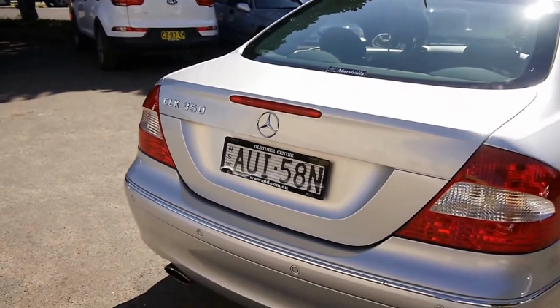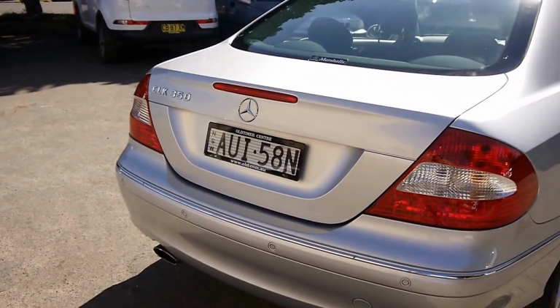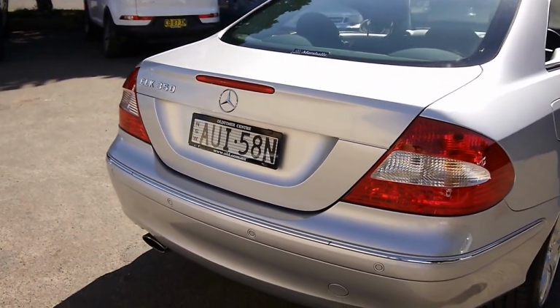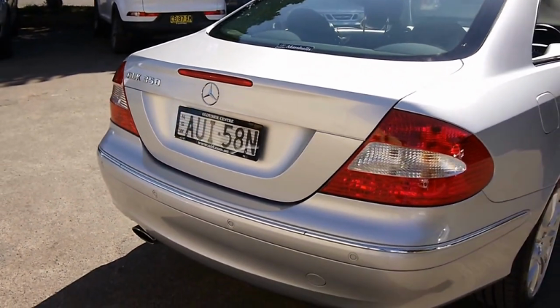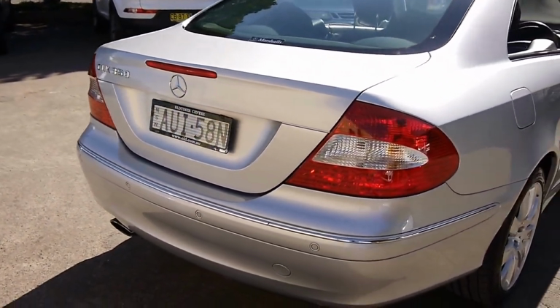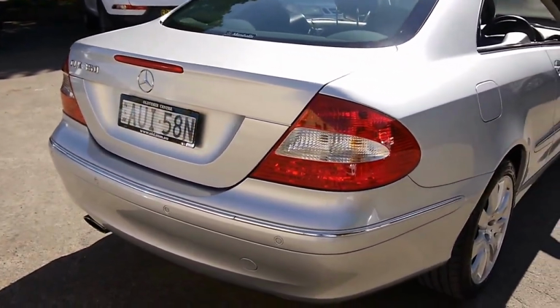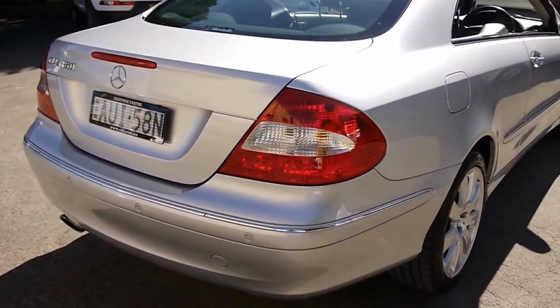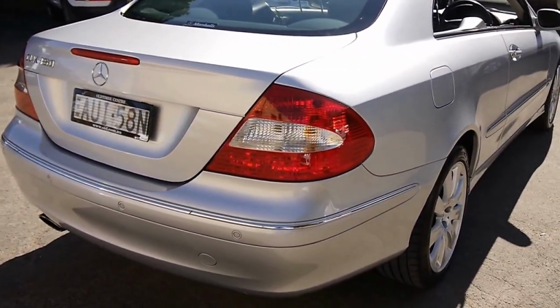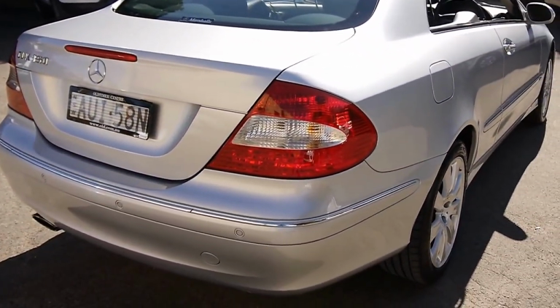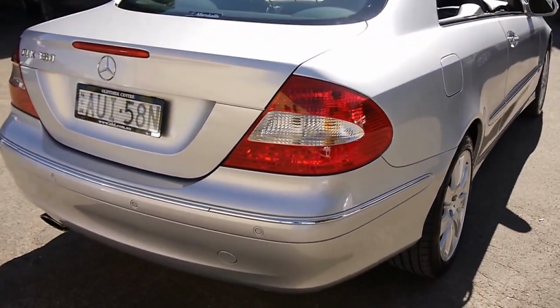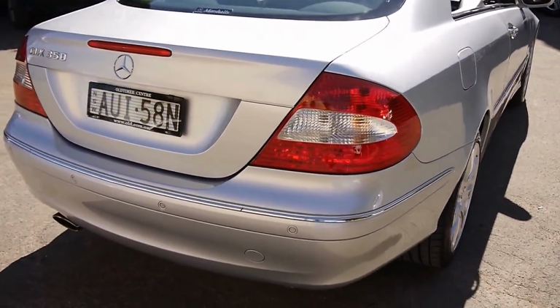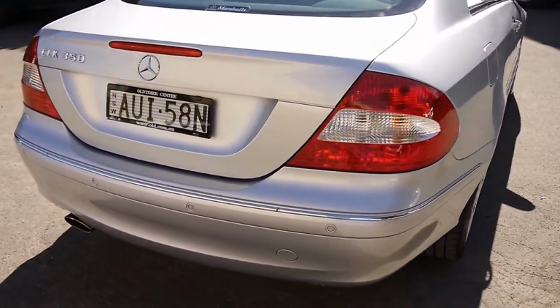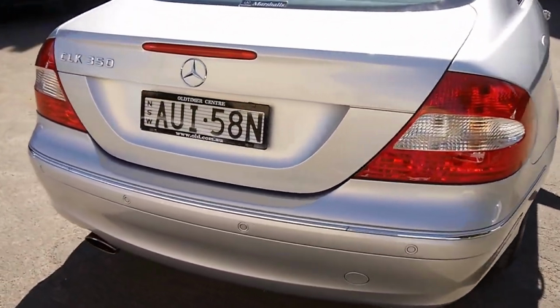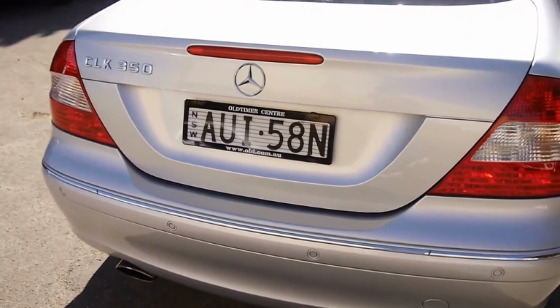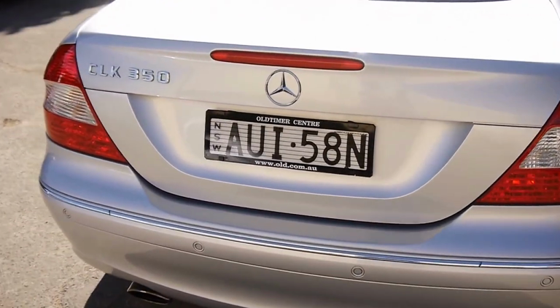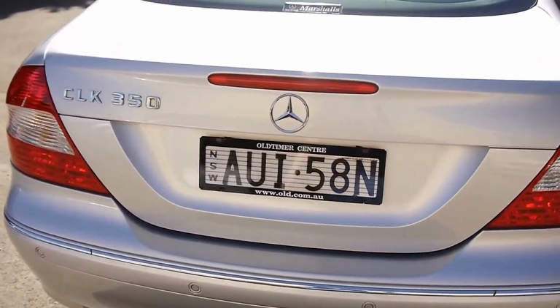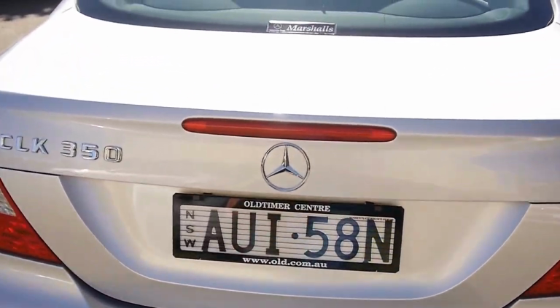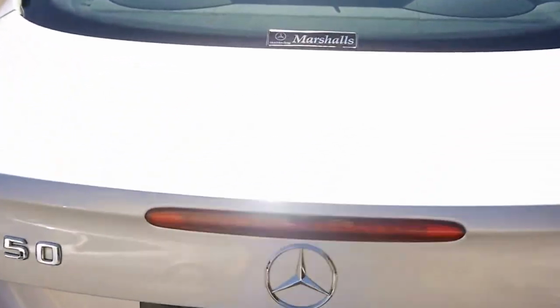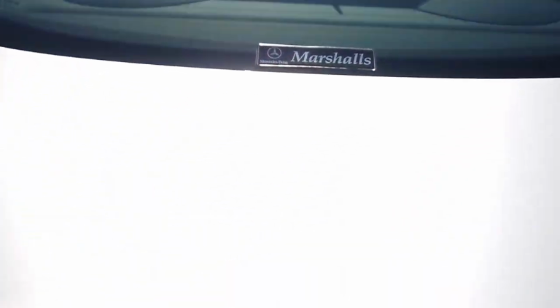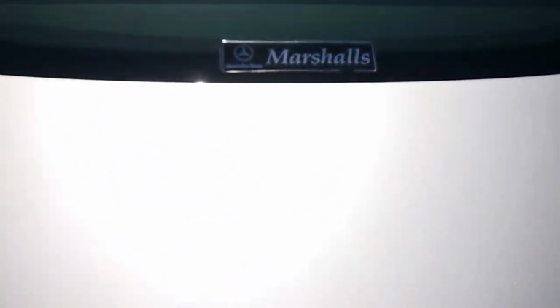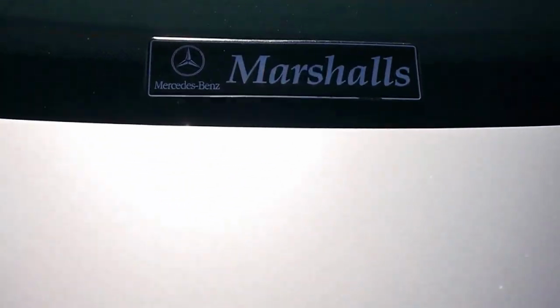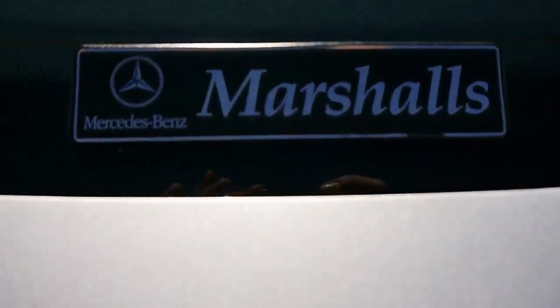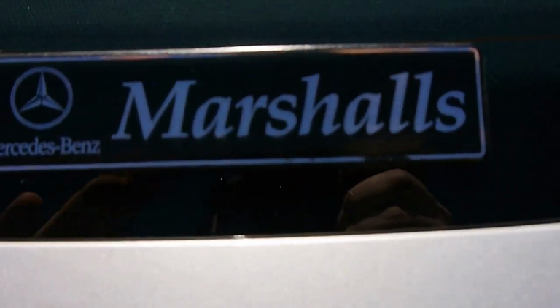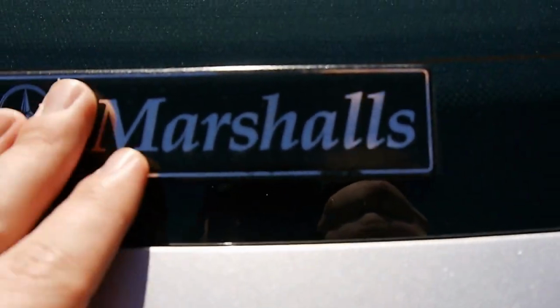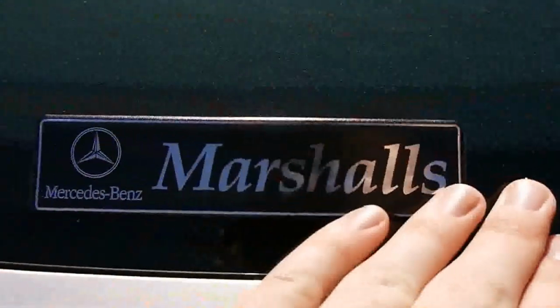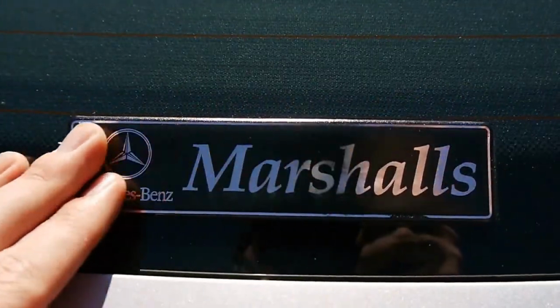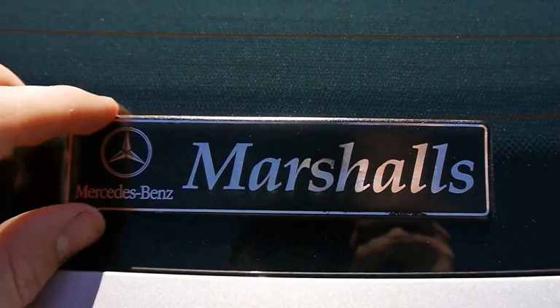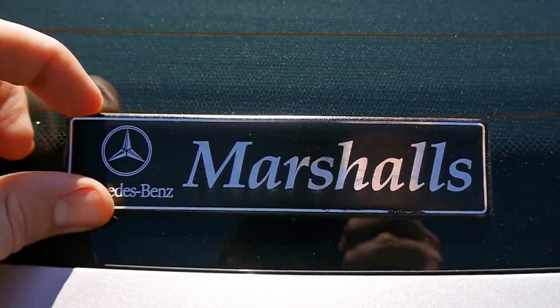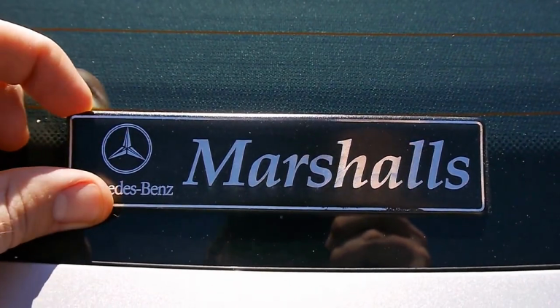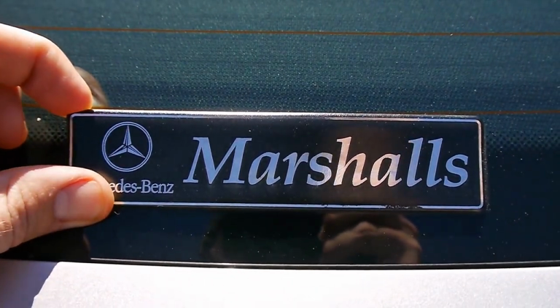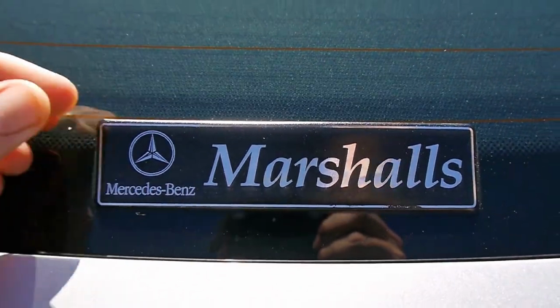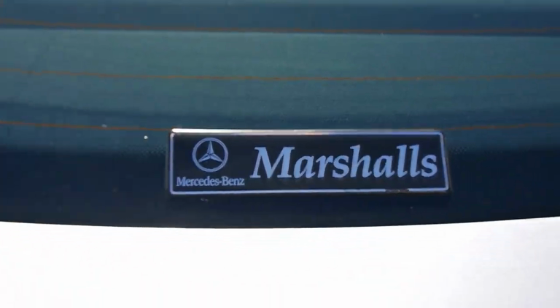It's been a Hunter Valley car all its life, according to the service logs. And it was purchased from Marshalls Motors, and it's still got this nice little homage to the original dealer.